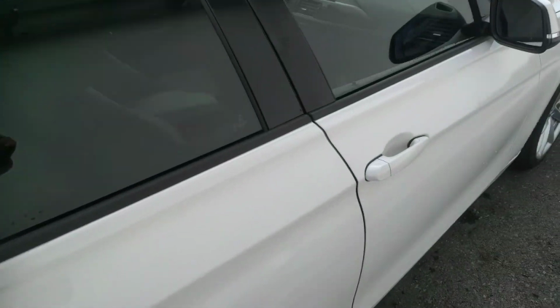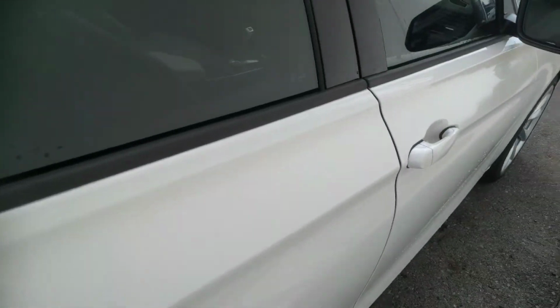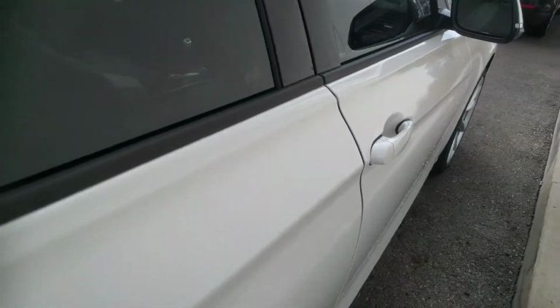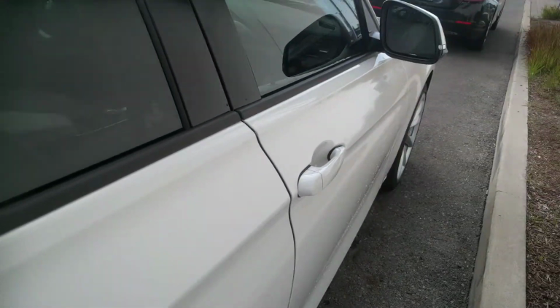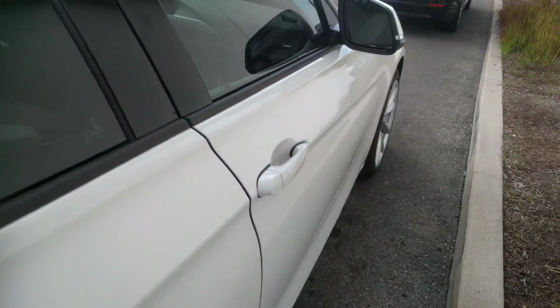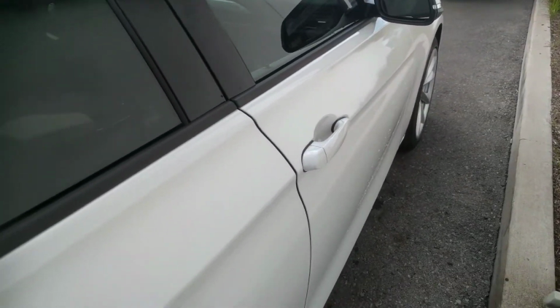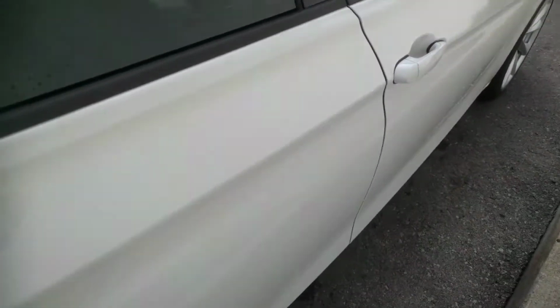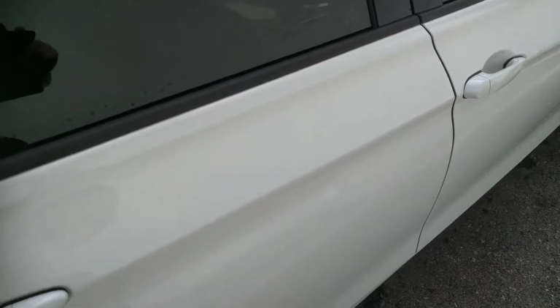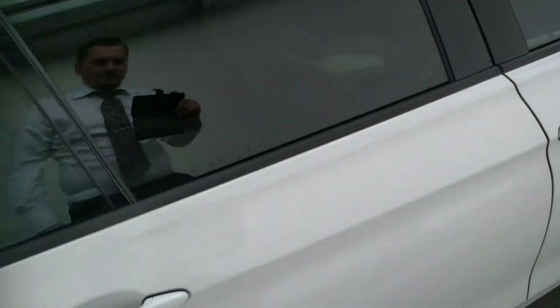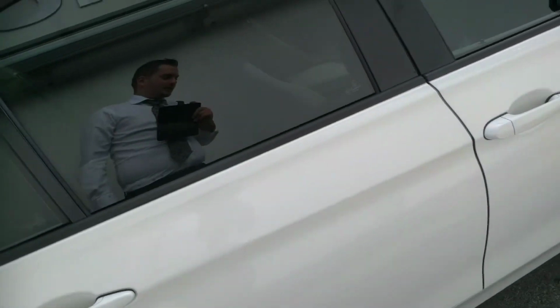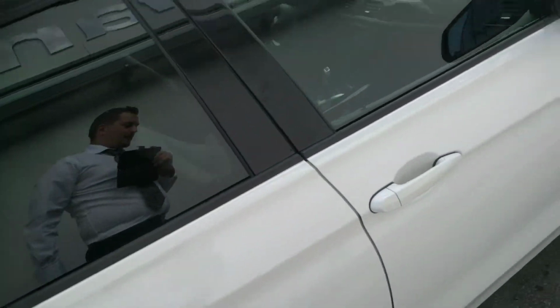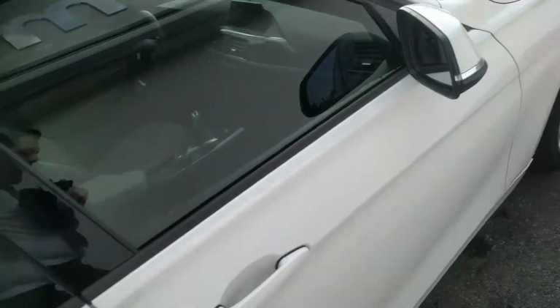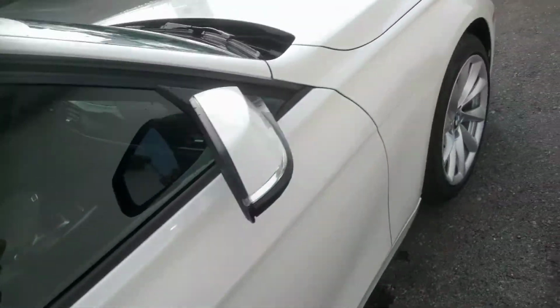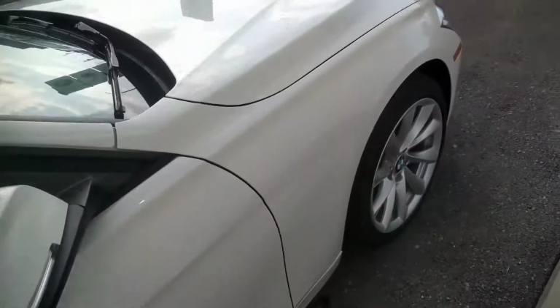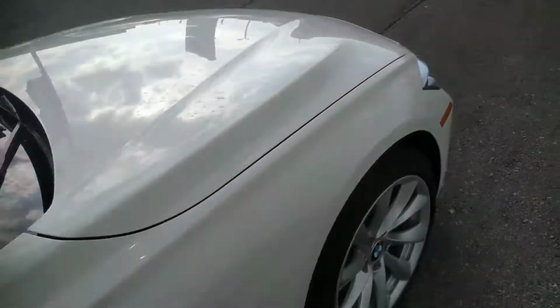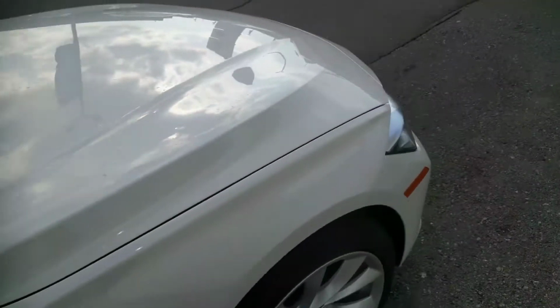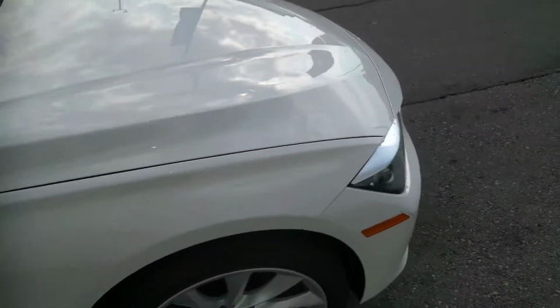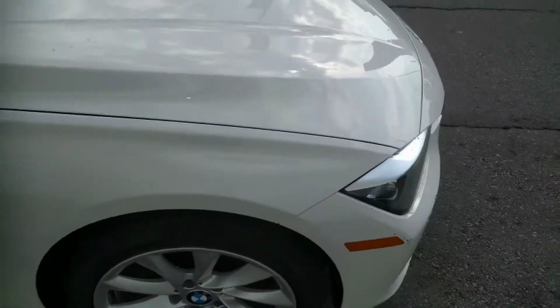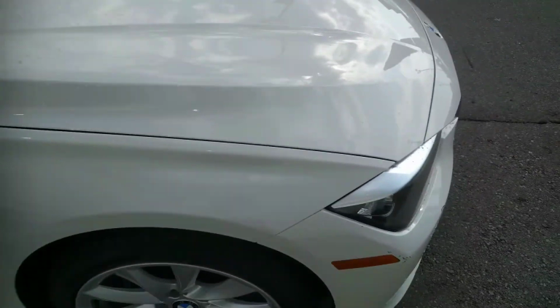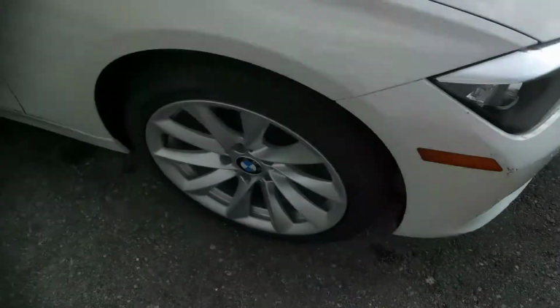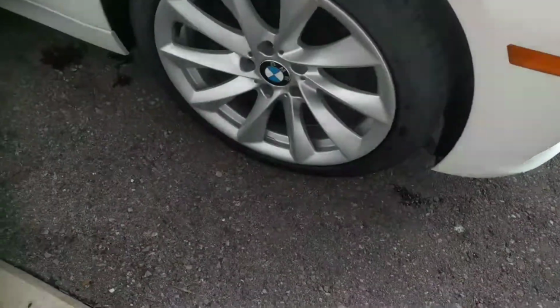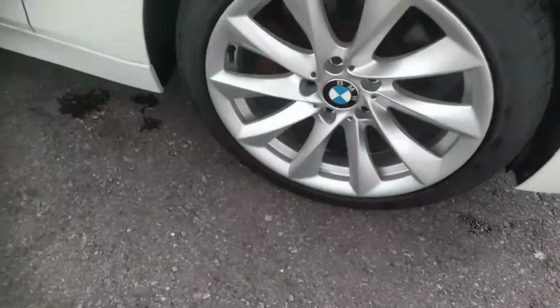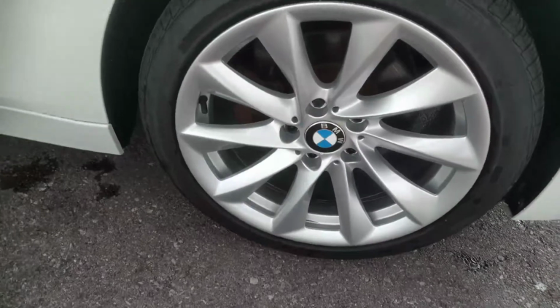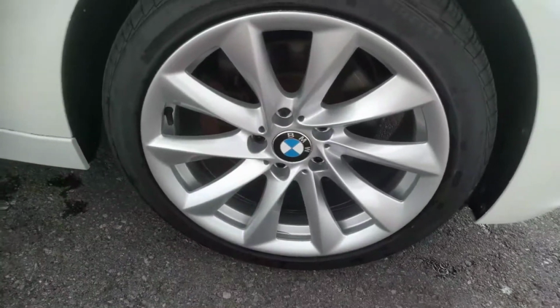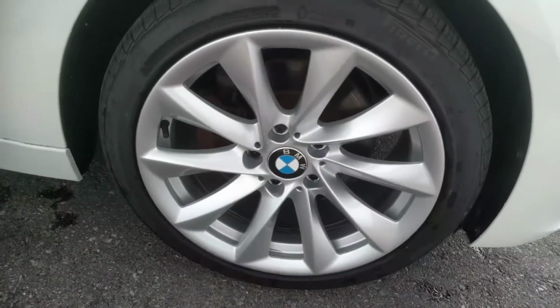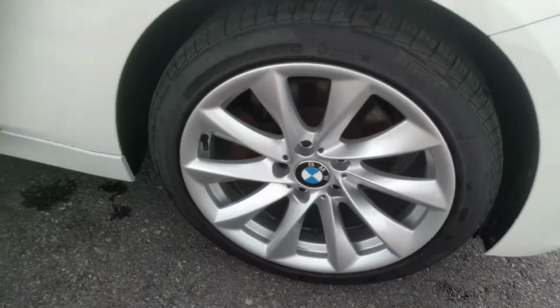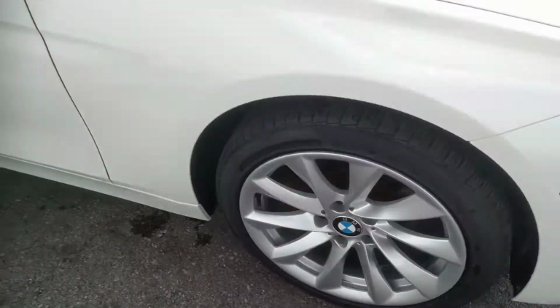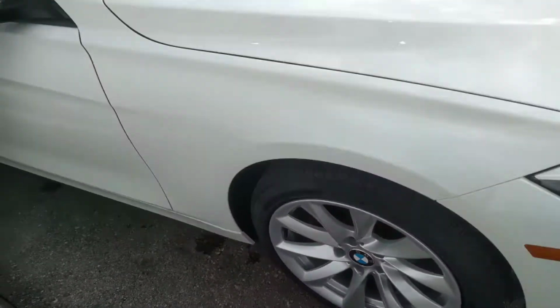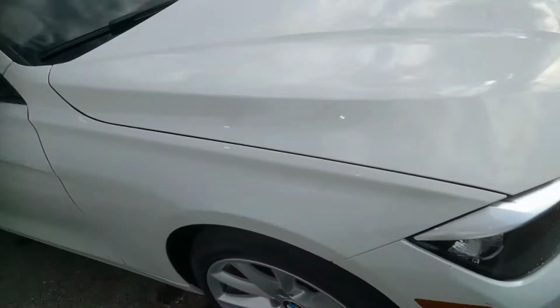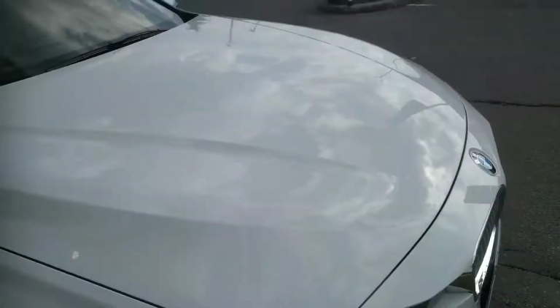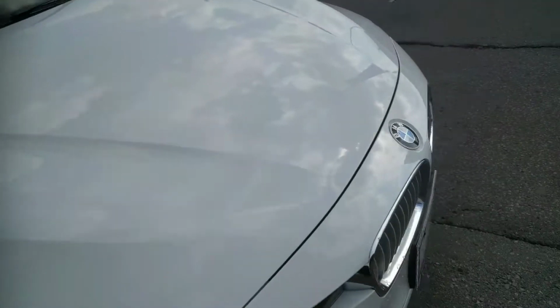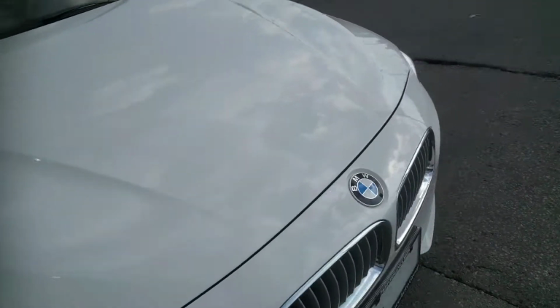Same thing with this side — looking down the side there's no dings or anything like that. Overall it's just a great vehicle. The rims are in great condition too; we've got some beautiful rims that go along with the car.